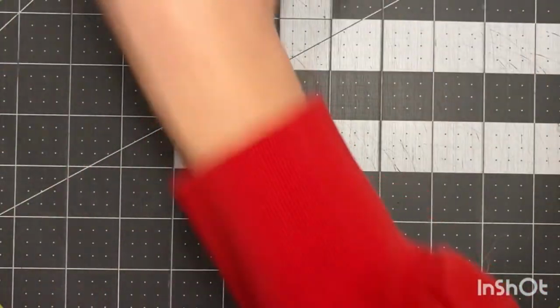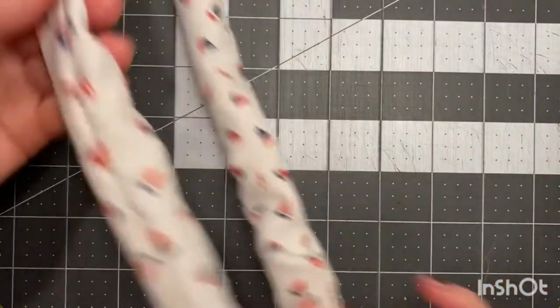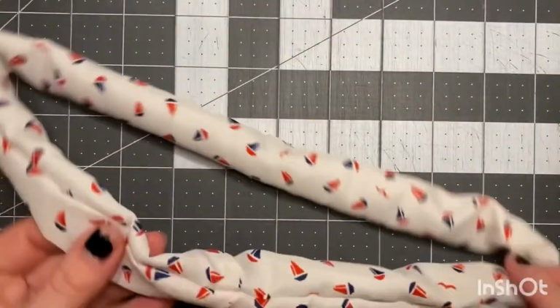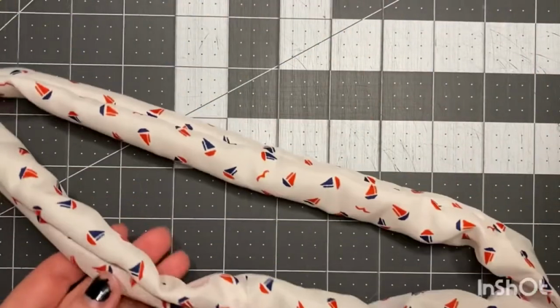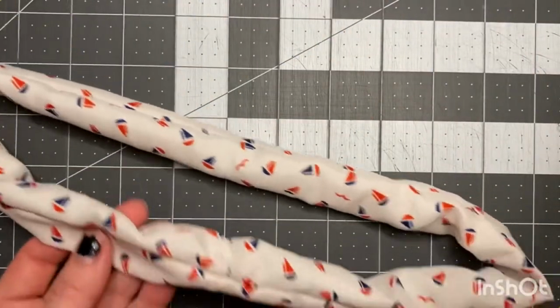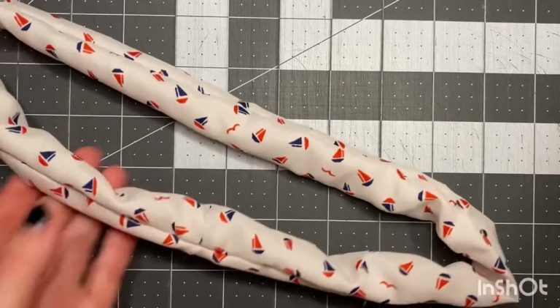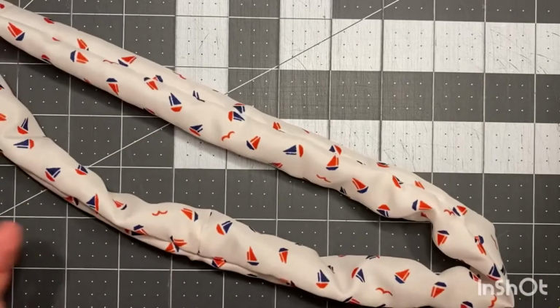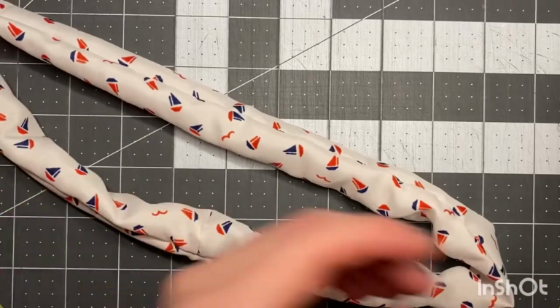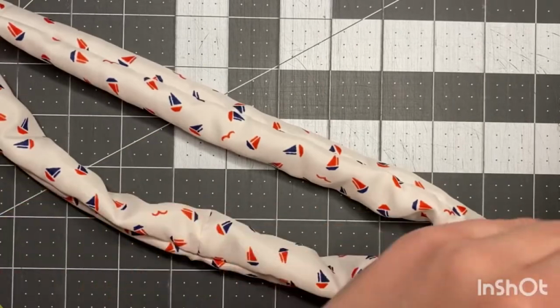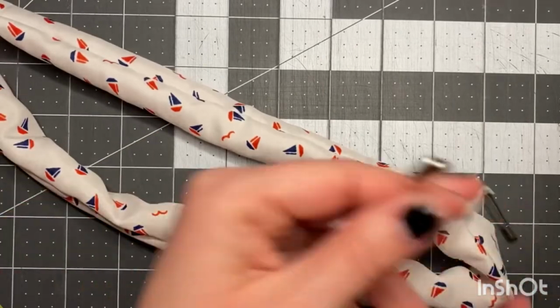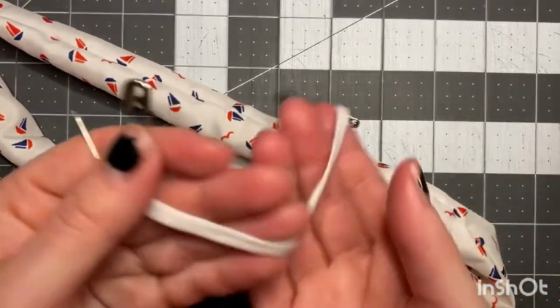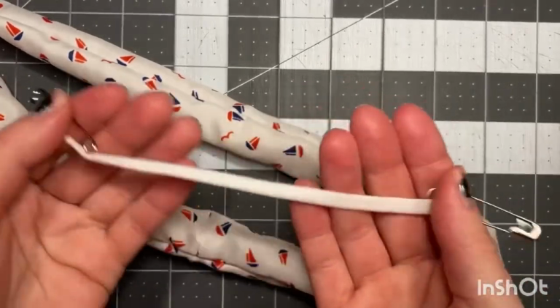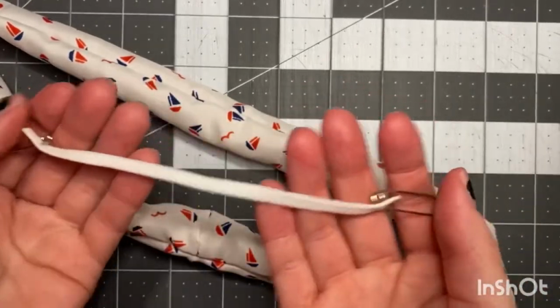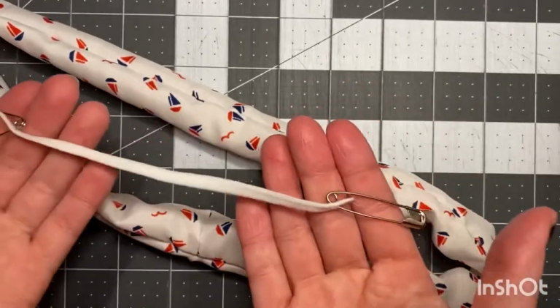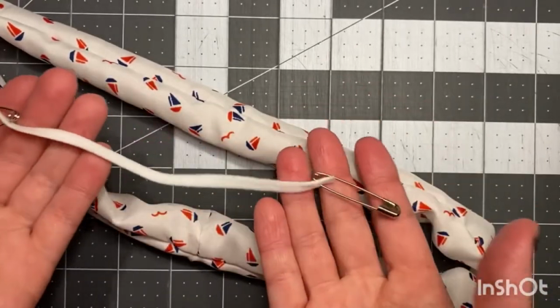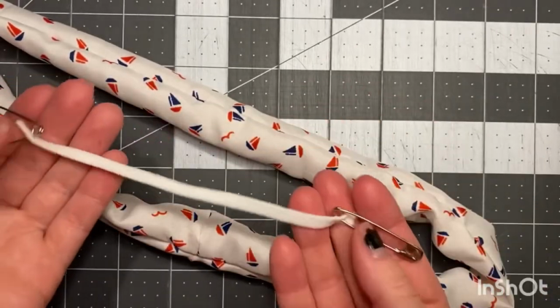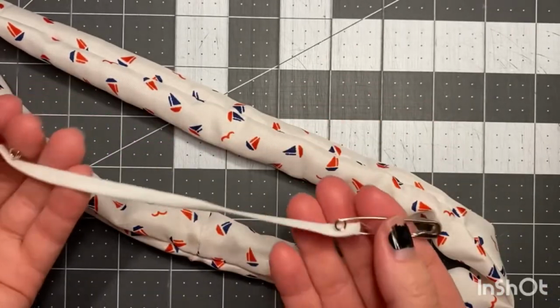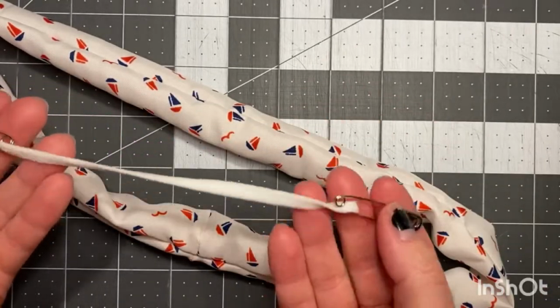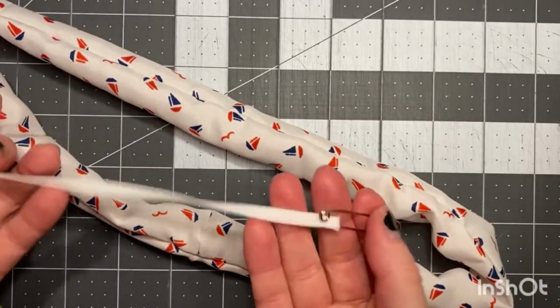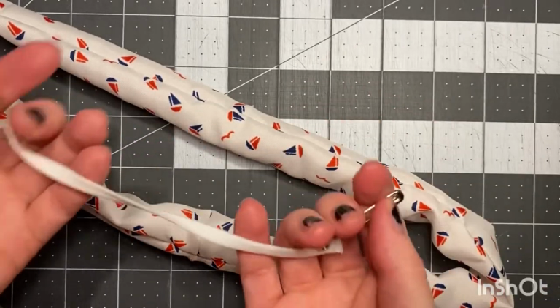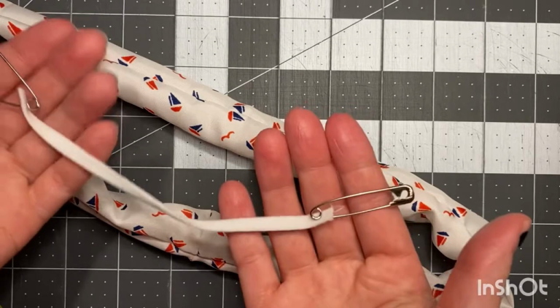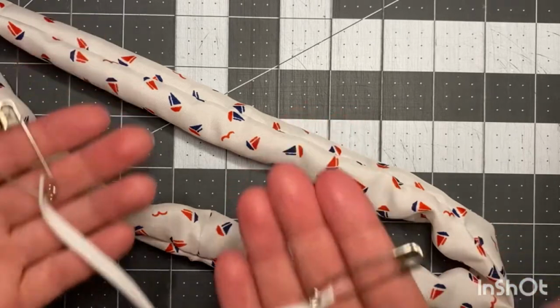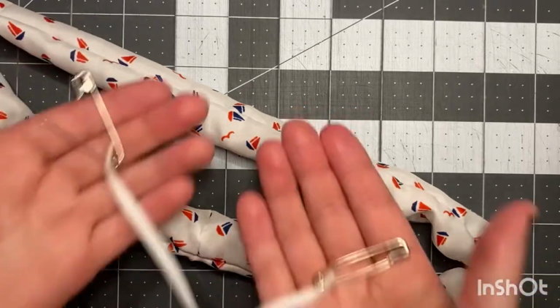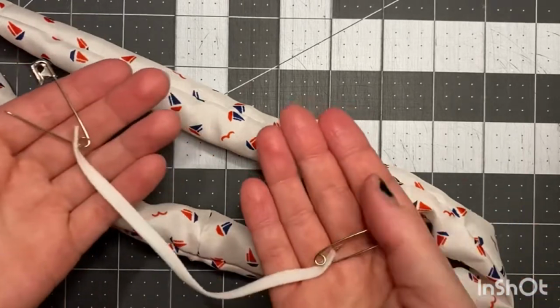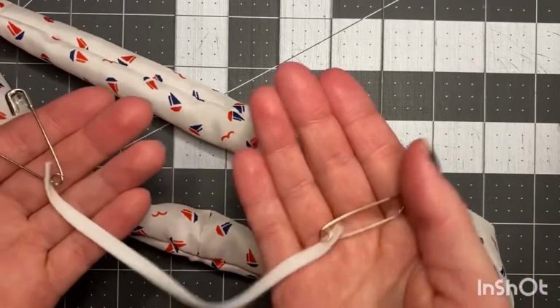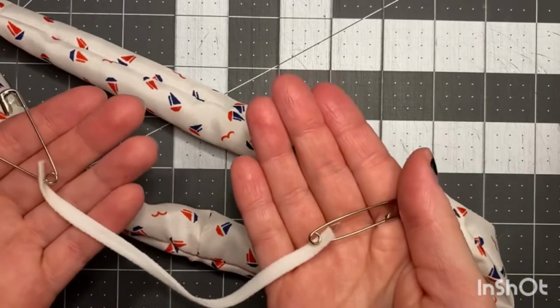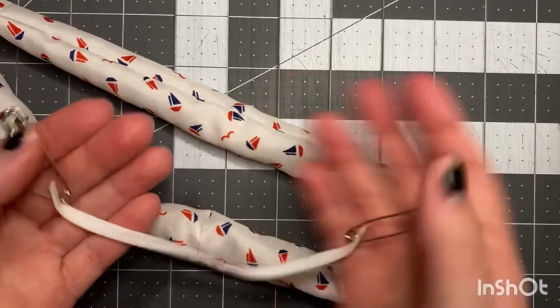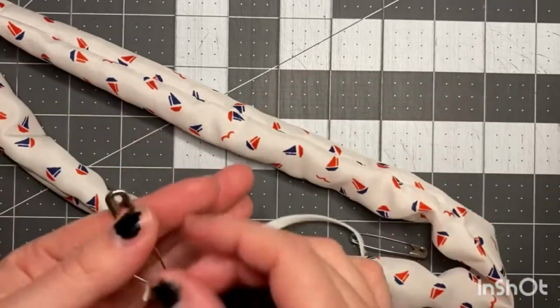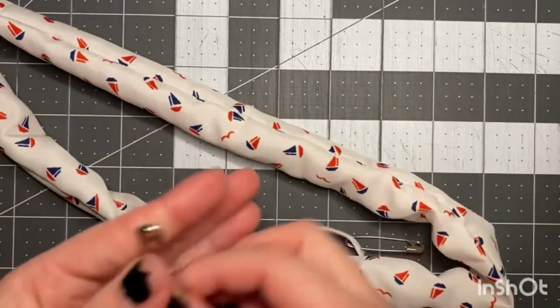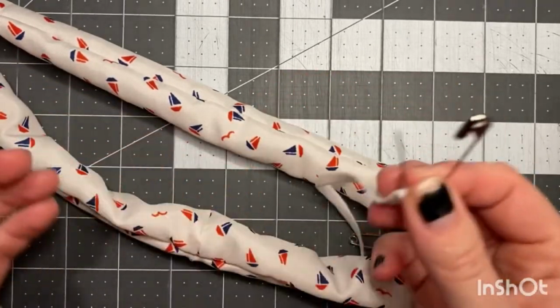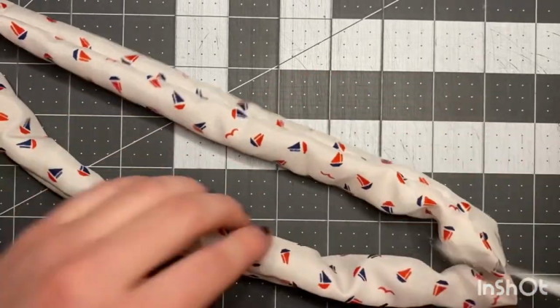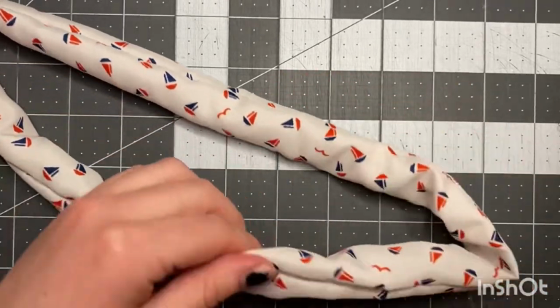Next, we're going to take our elastic — again, the measurements are in the PDF, so go ahead and purchase that, it's 99 cents. One end we're gonna have a closed safety pin, and the other end we're gonna have open.